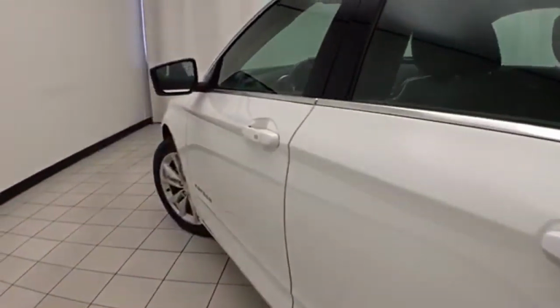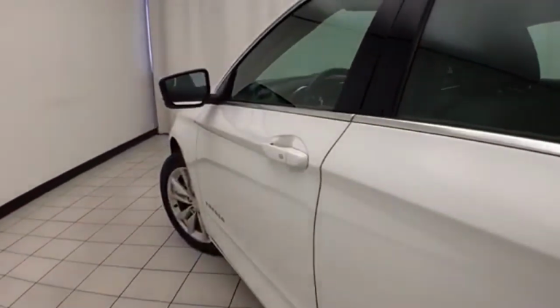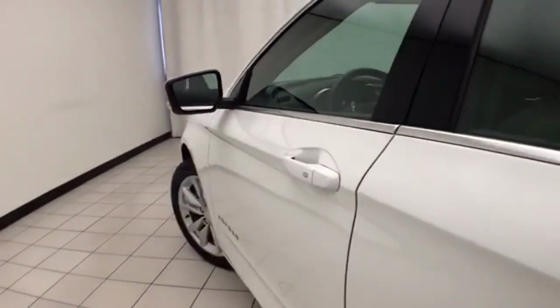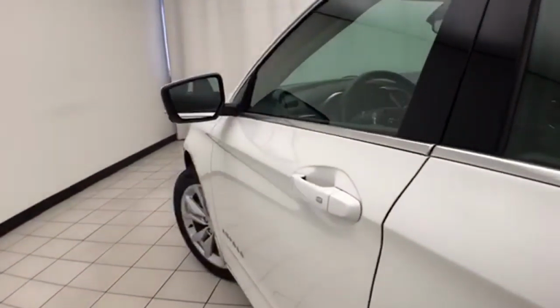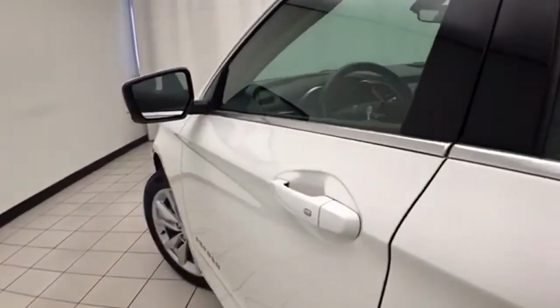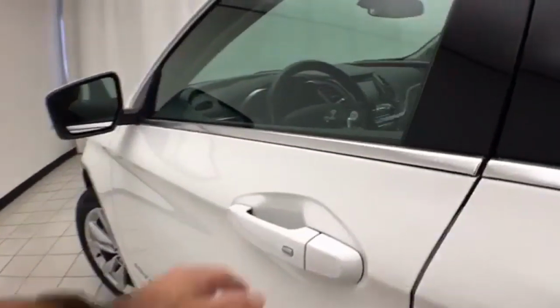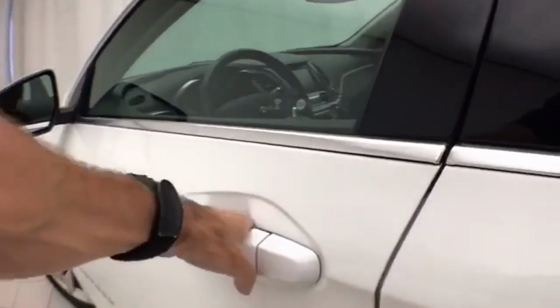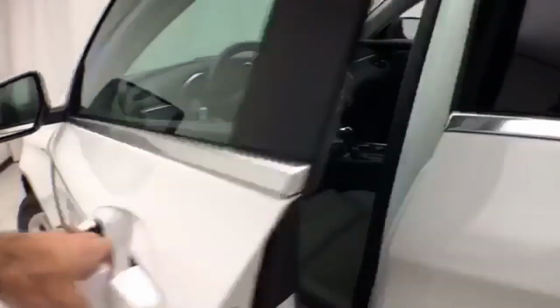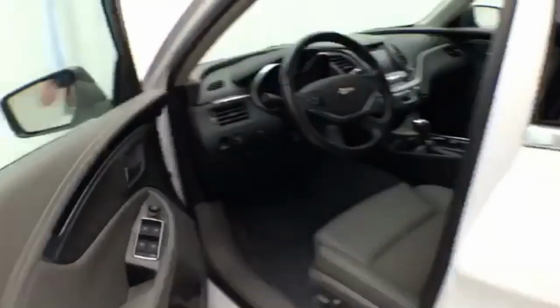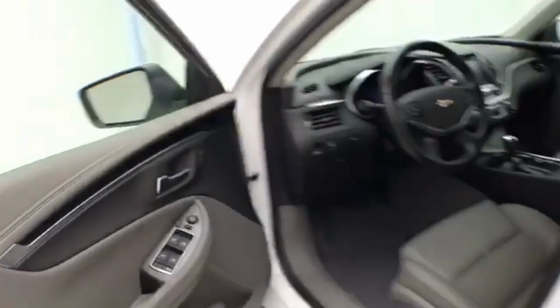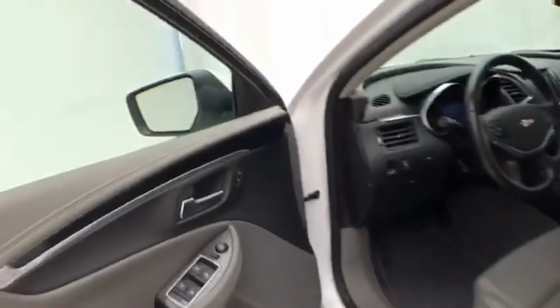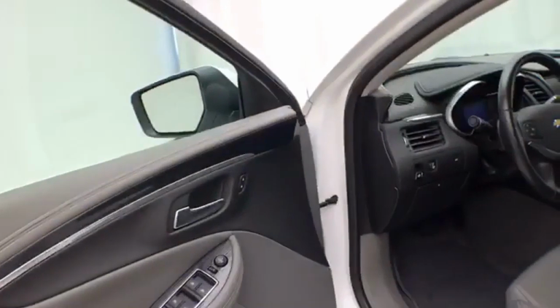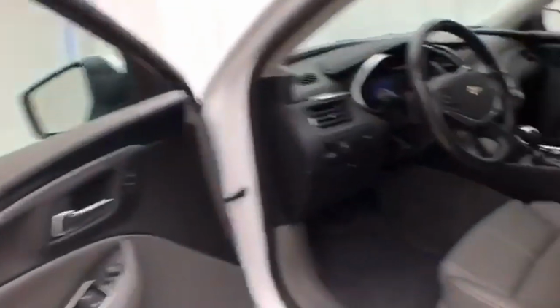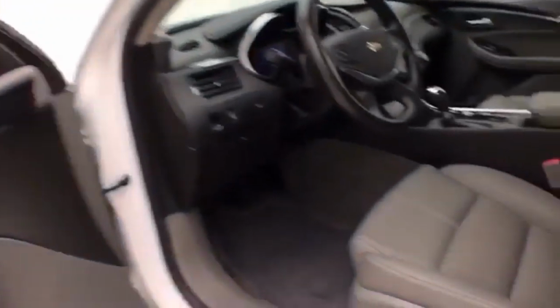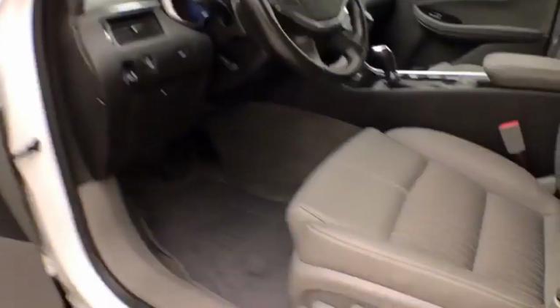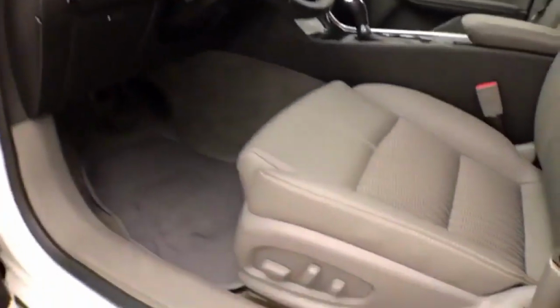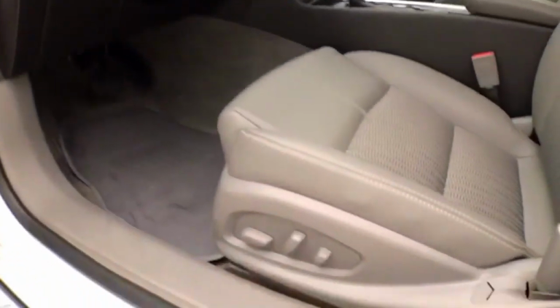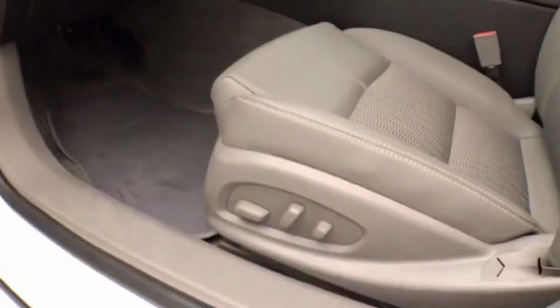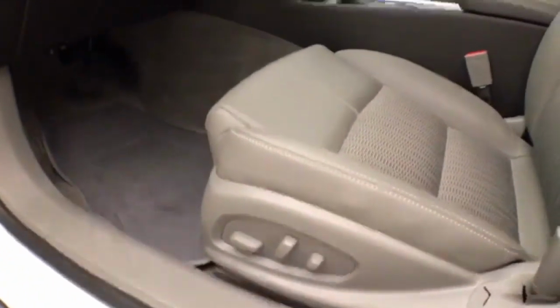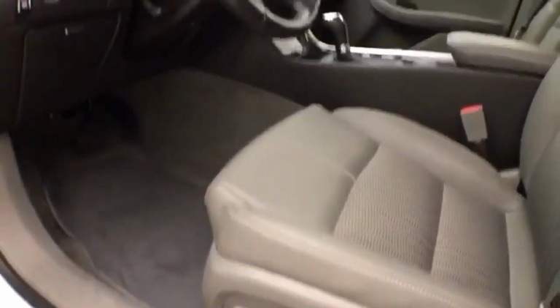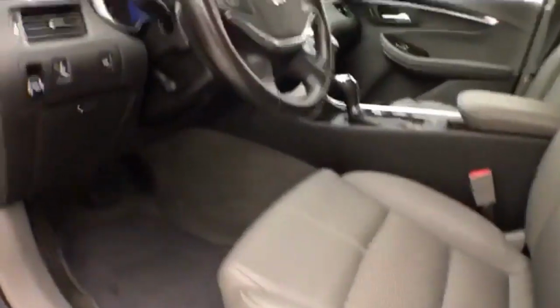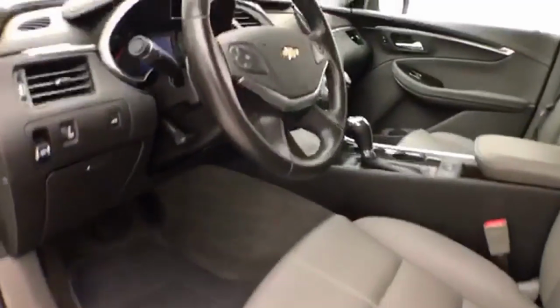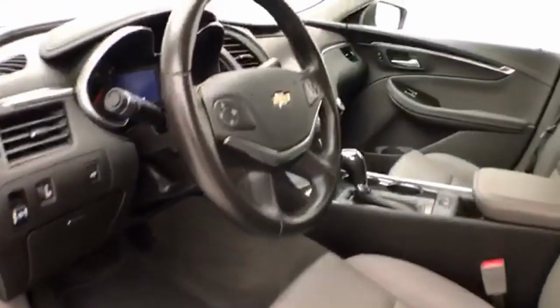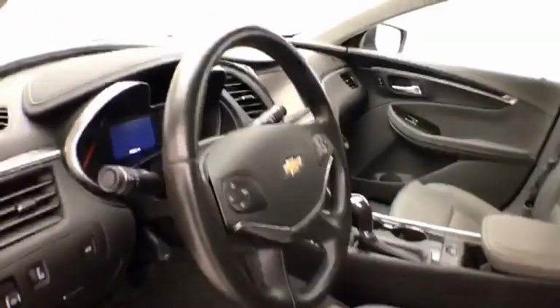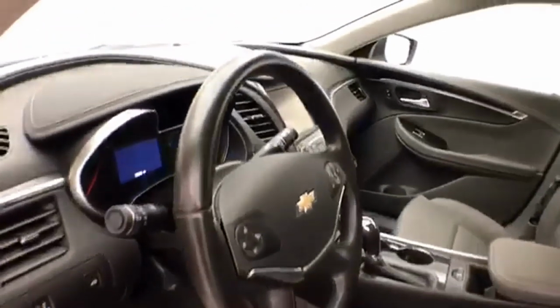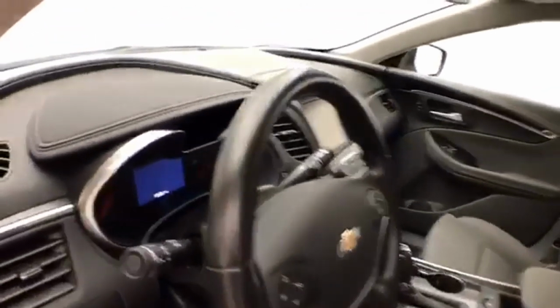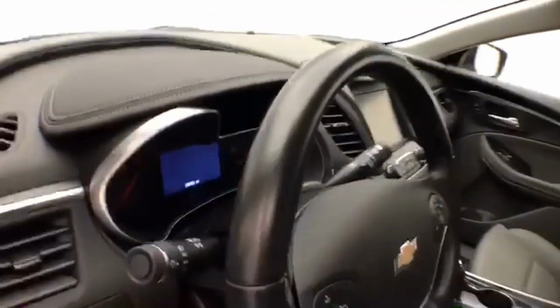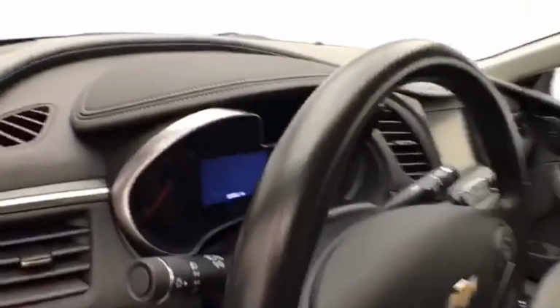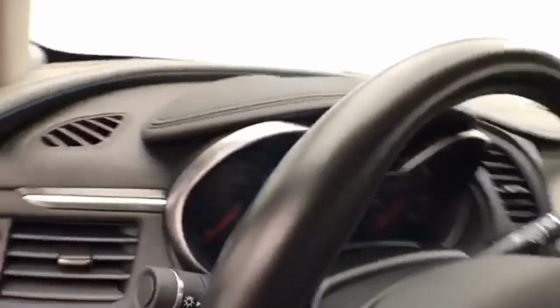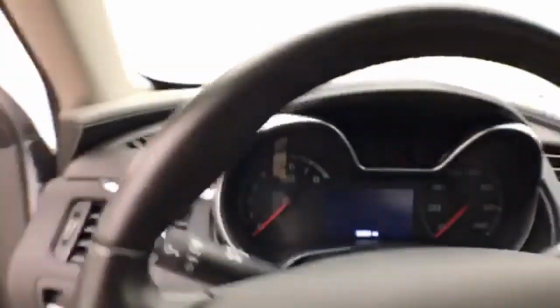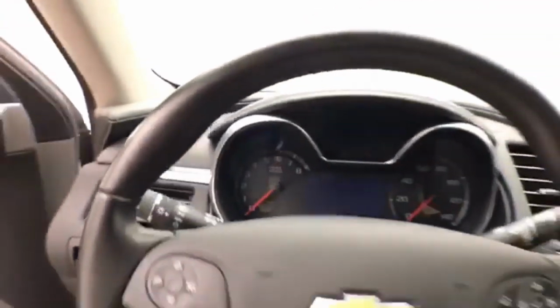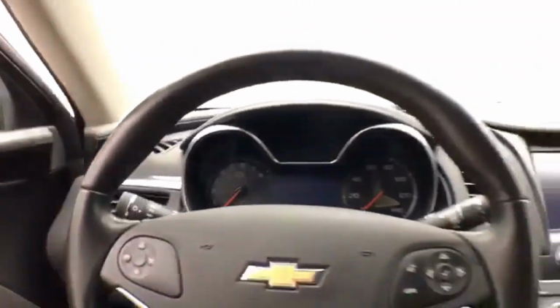This vehicle has keyless entry with remote start, power windows, locks, and mirrors, and a power driver seat, along with a tilt and telescopic steering wheel to put you in a perfect driving position.